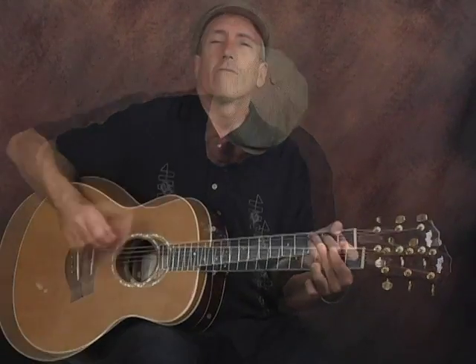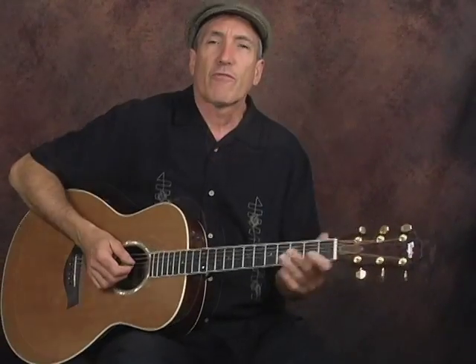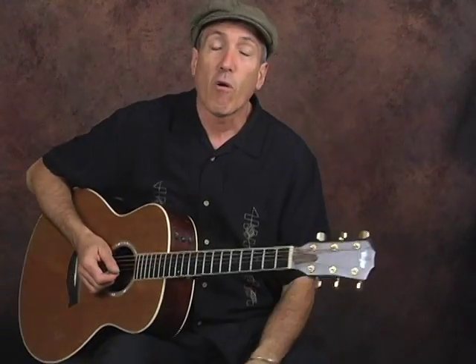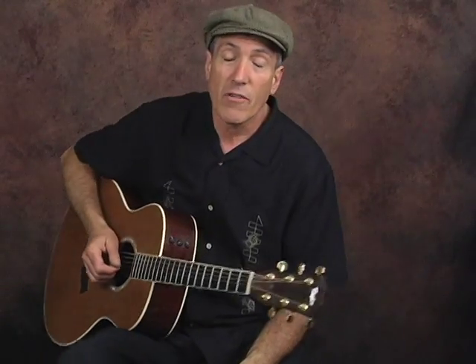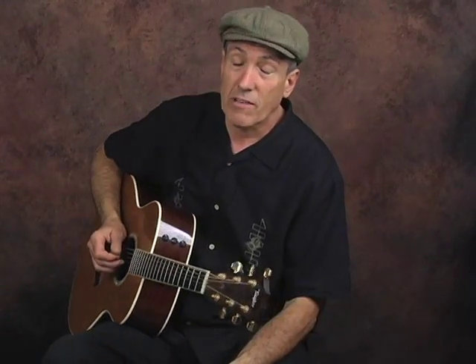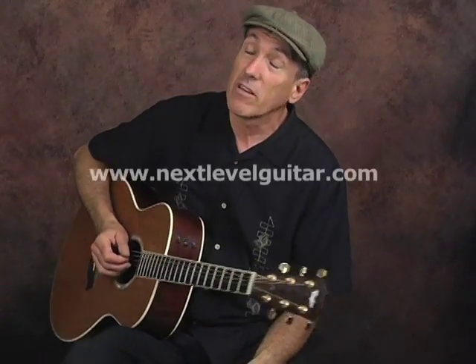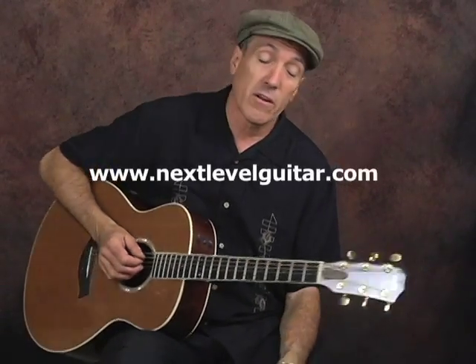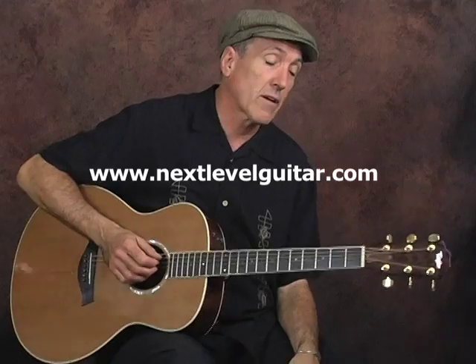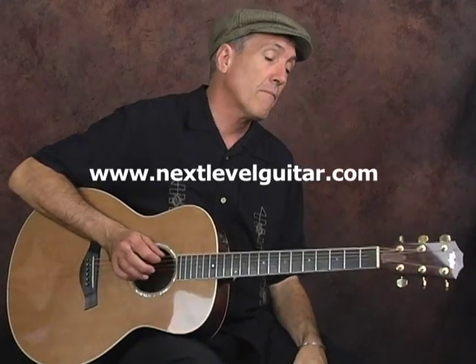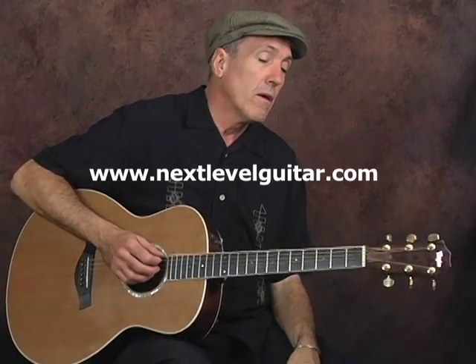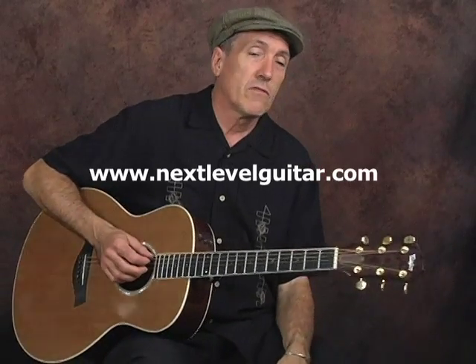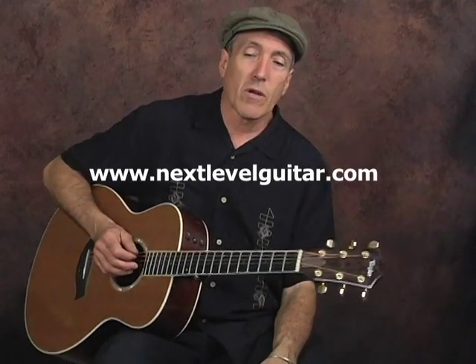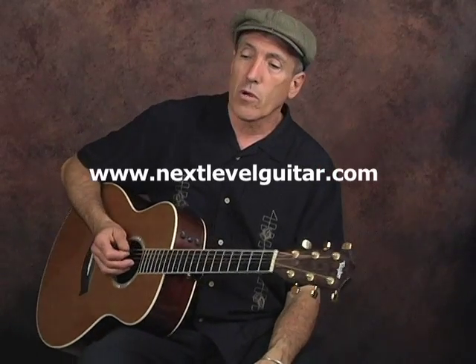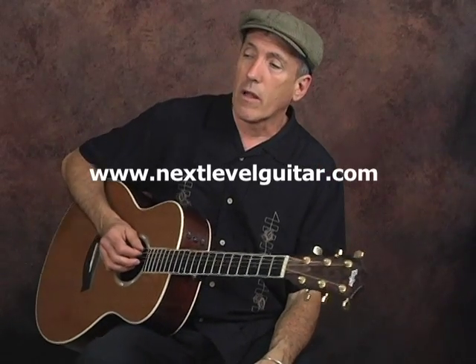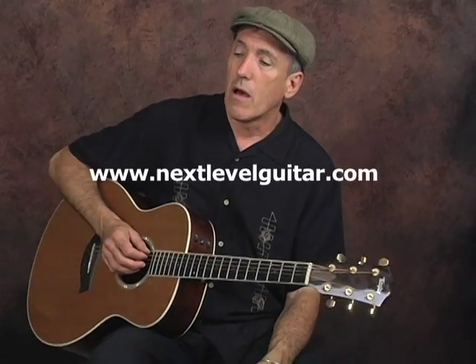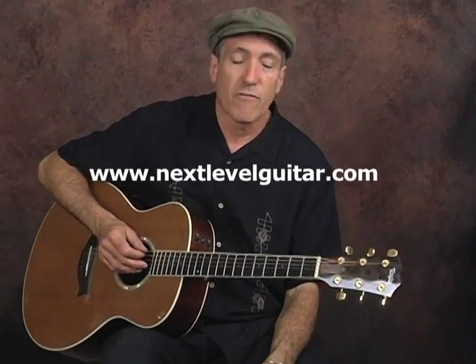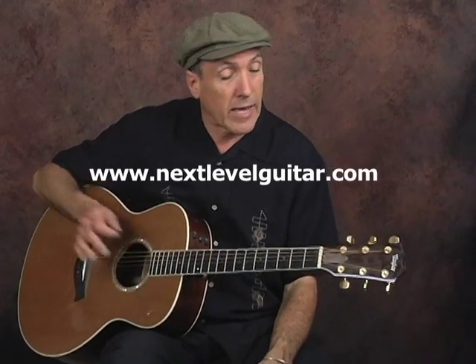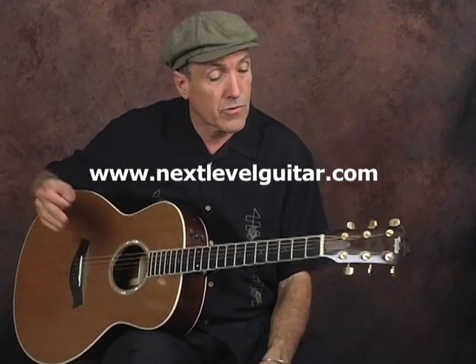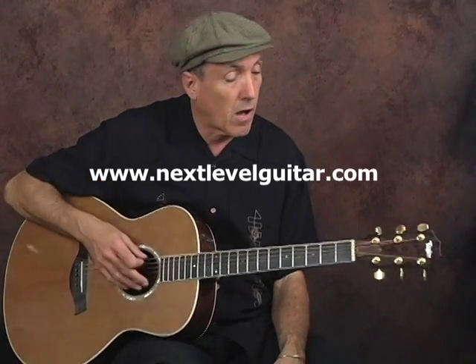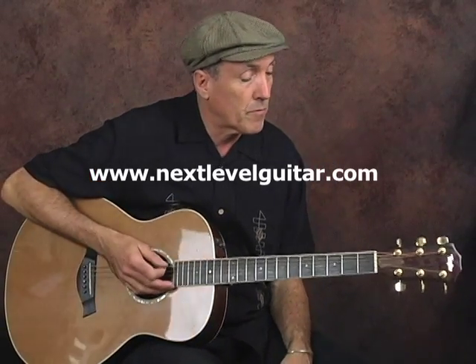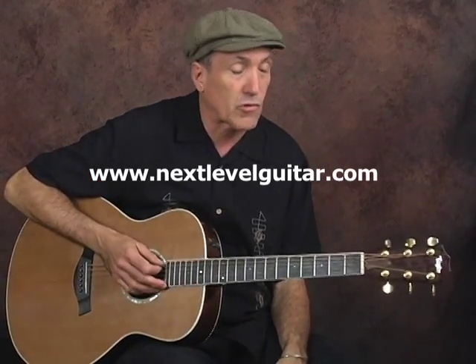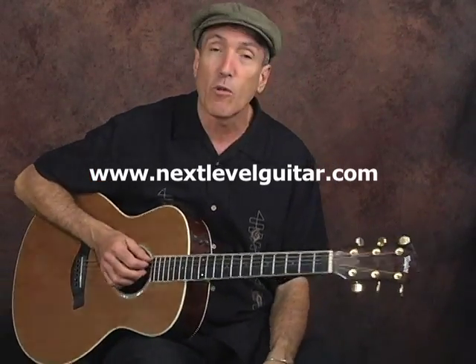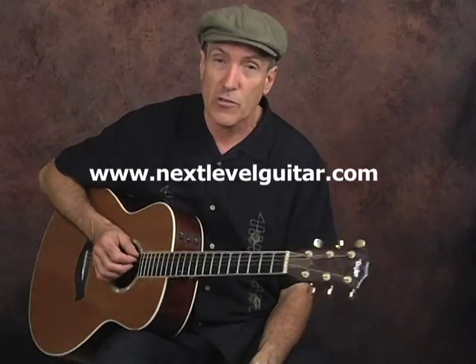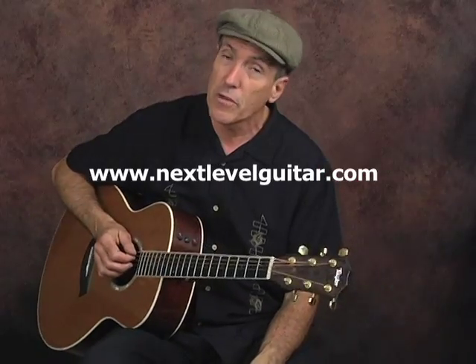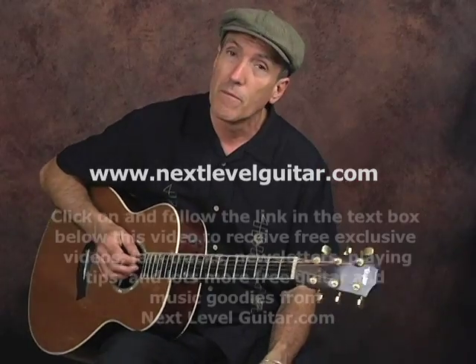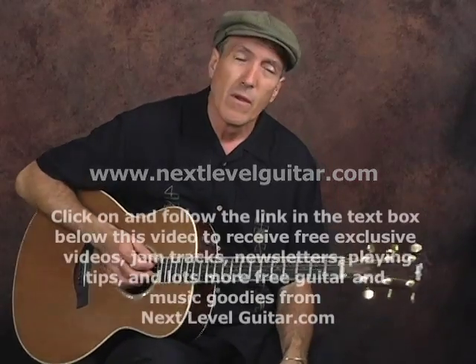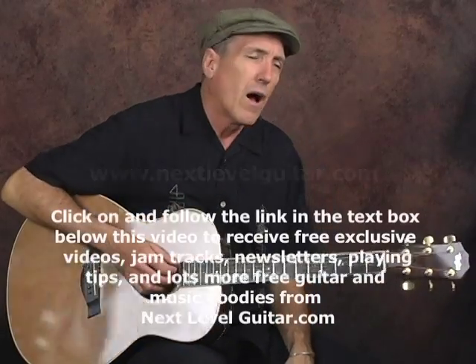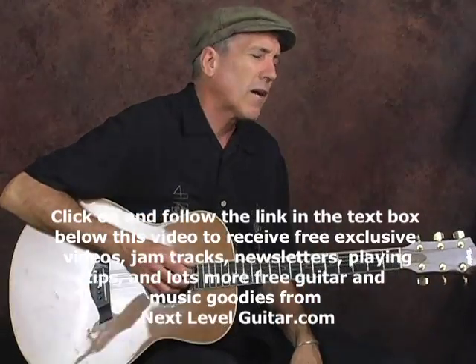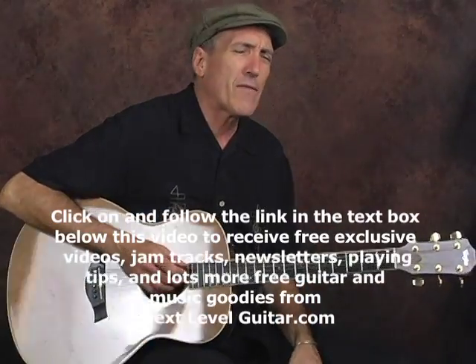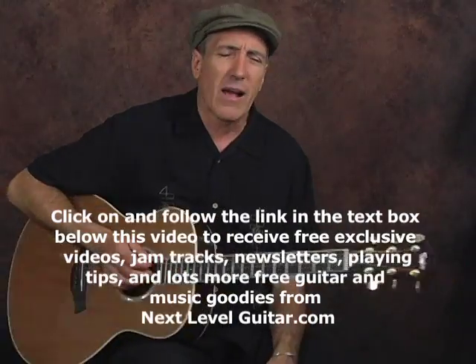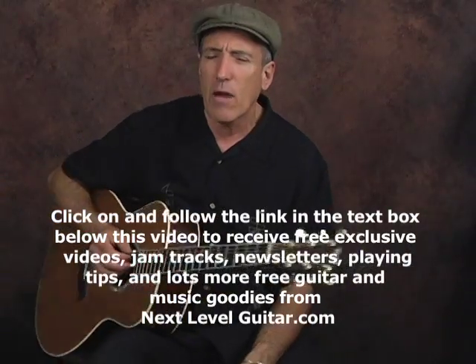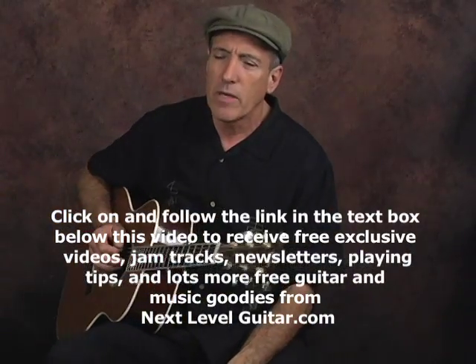Jeffrey Paul Ross for NextLevelGuitar.com. Today we're going to work on, for beginners, just a simple country rhythm, kind of in the style of Hank Williams.